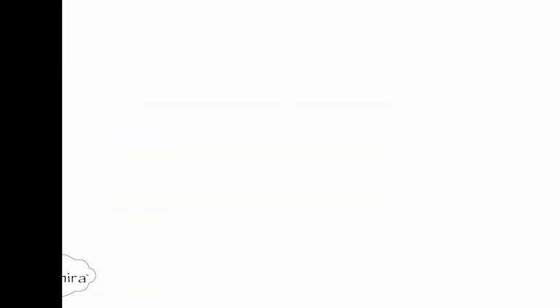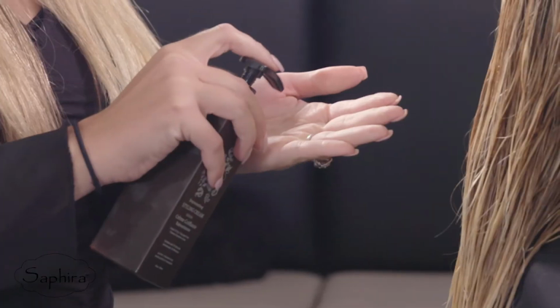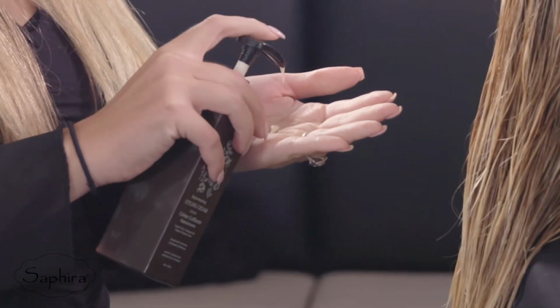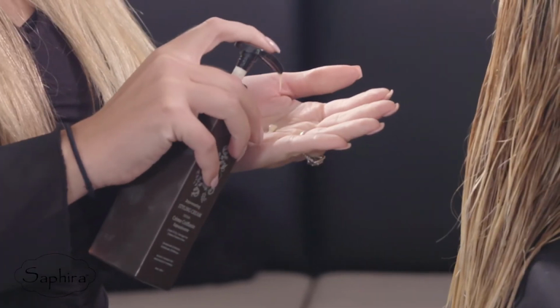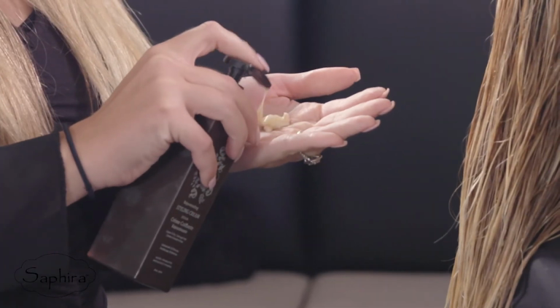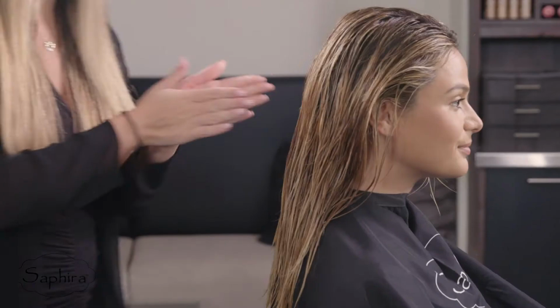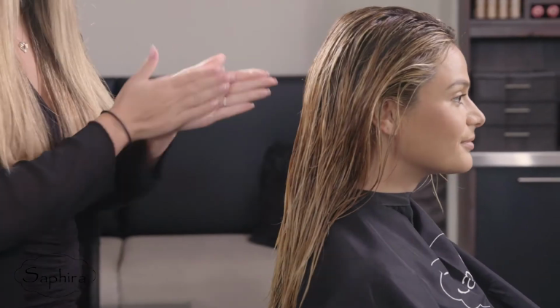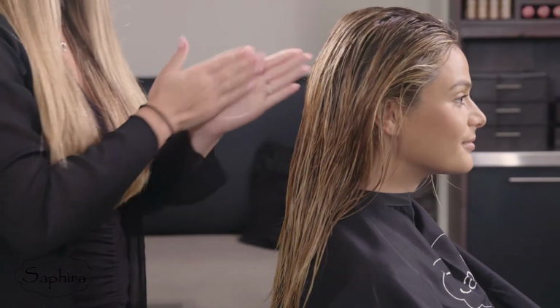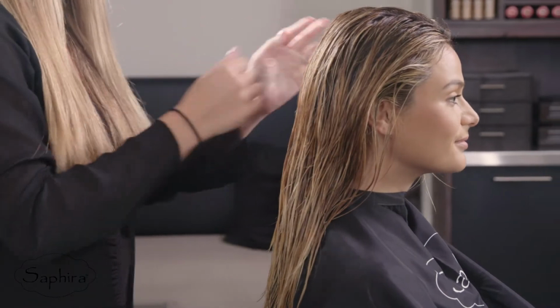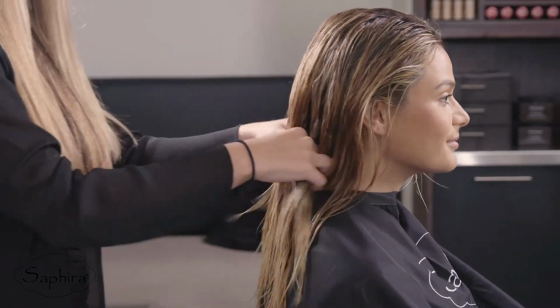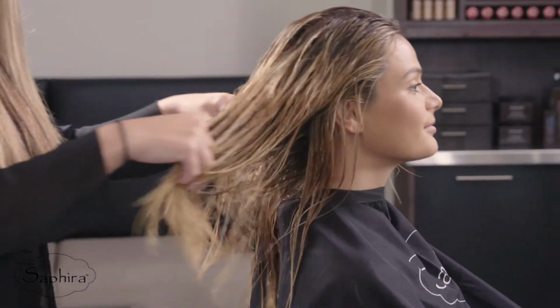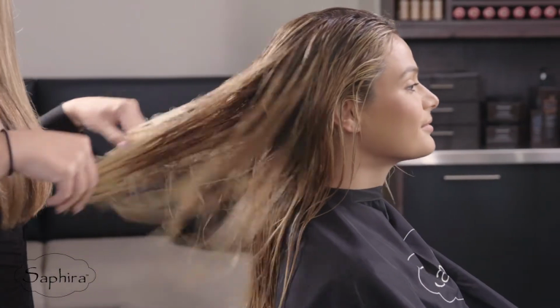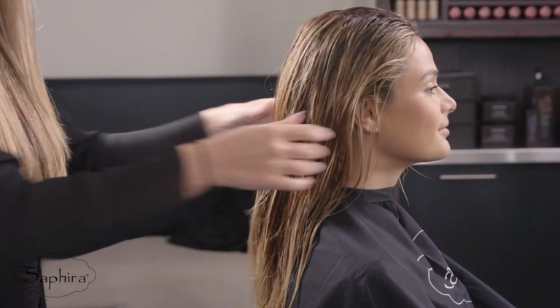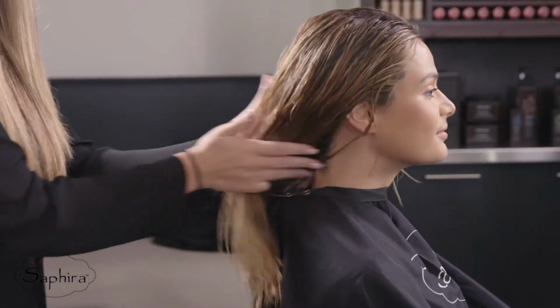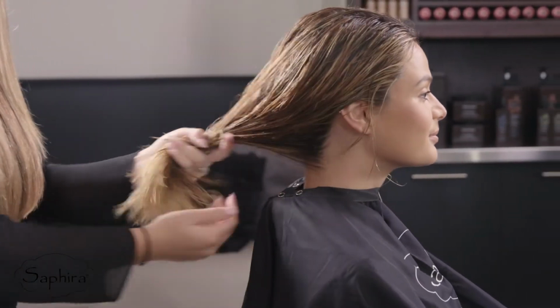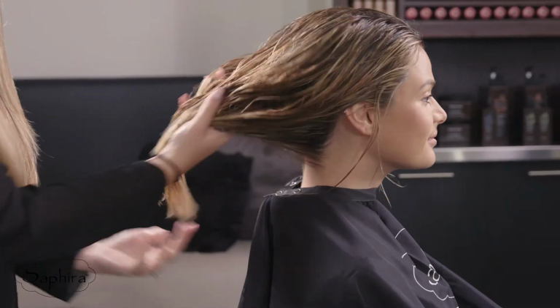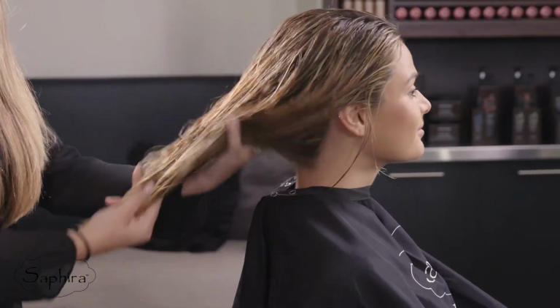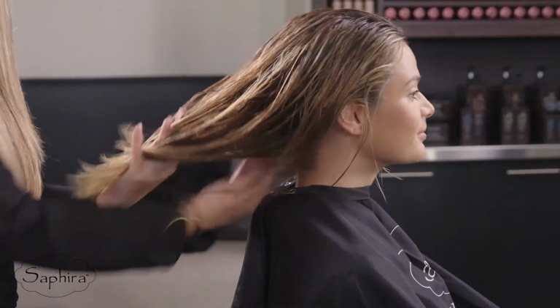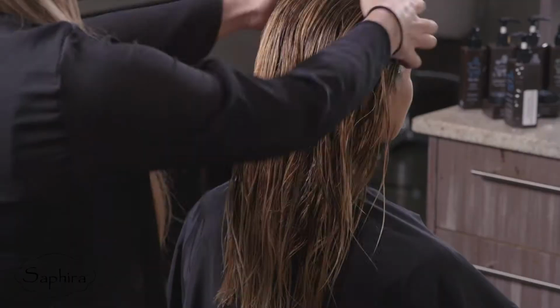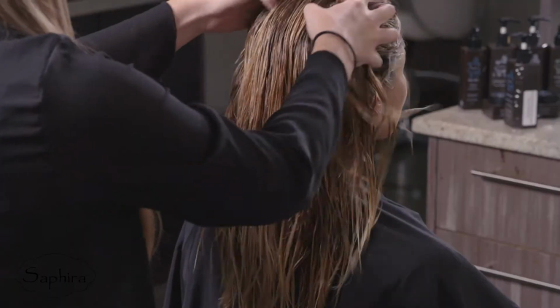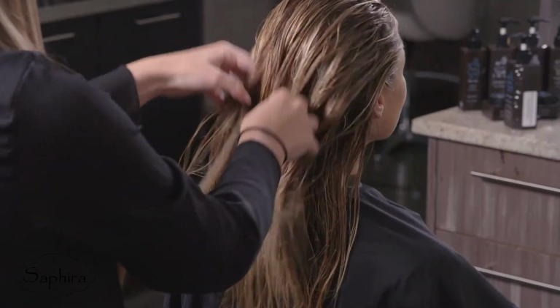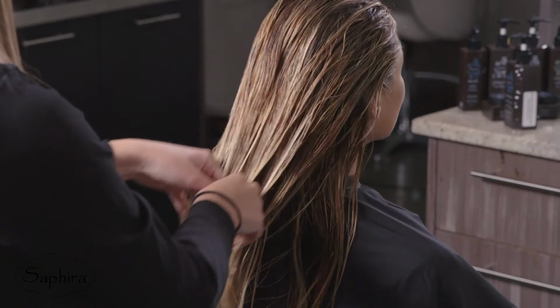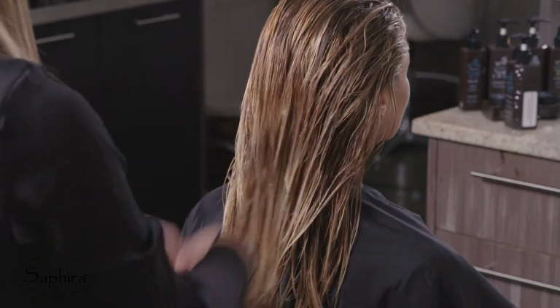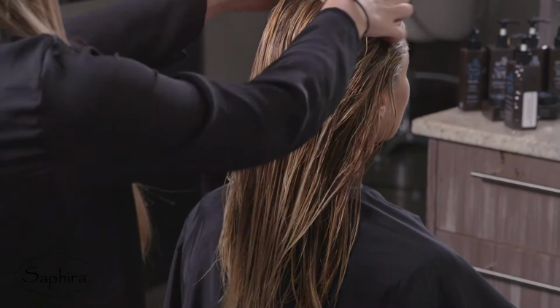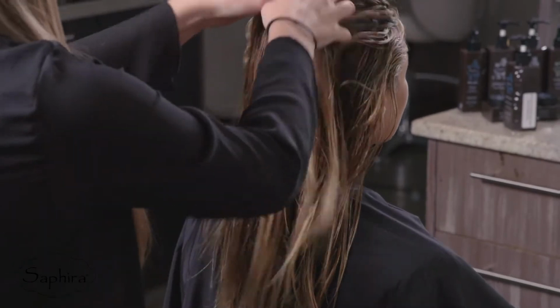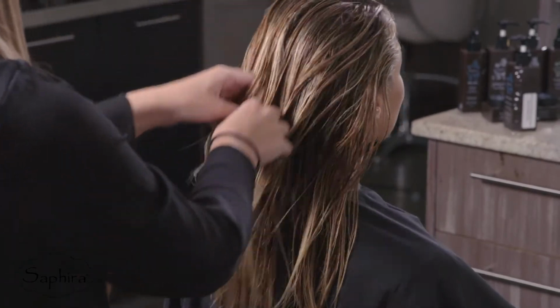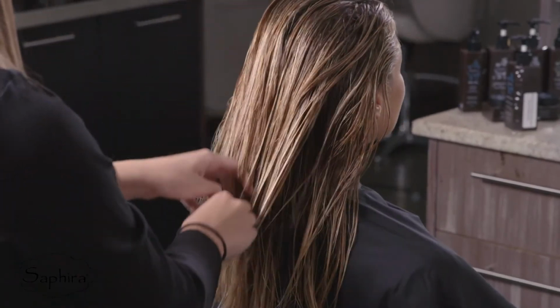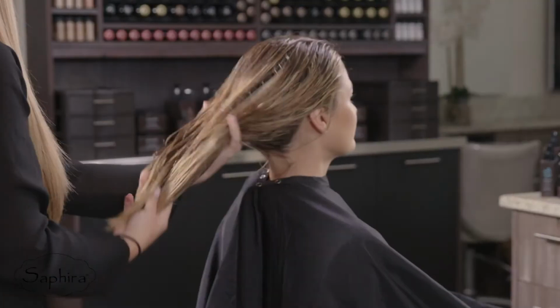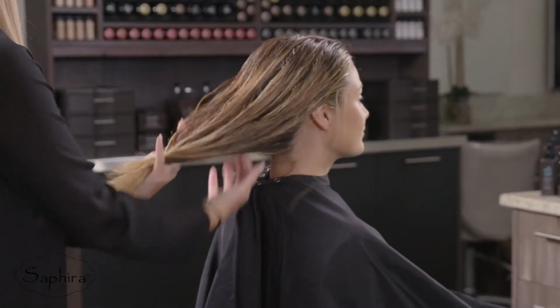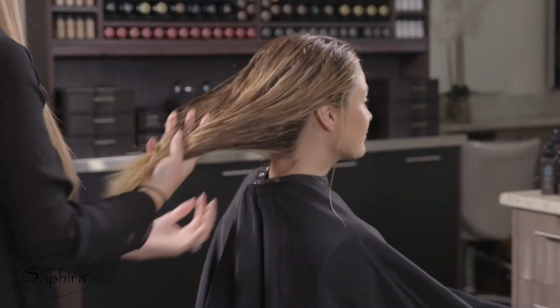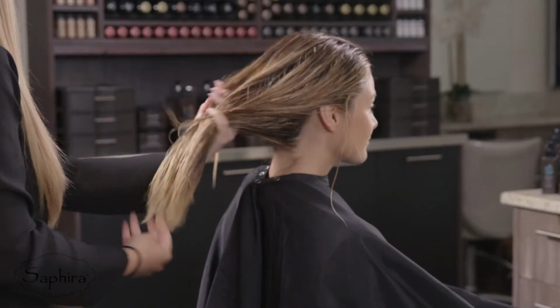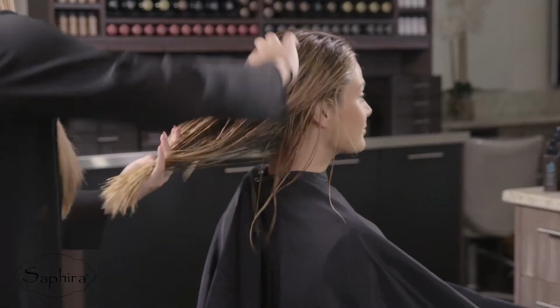Pump one to two drops and massage into the palms of the hands. Apply the Rejuvenating Styling Cream throughout the hair from roots to ends. It is best if applied before blow drying.